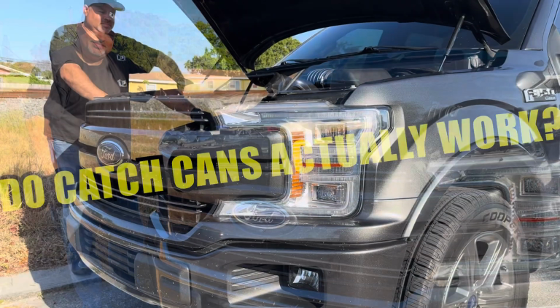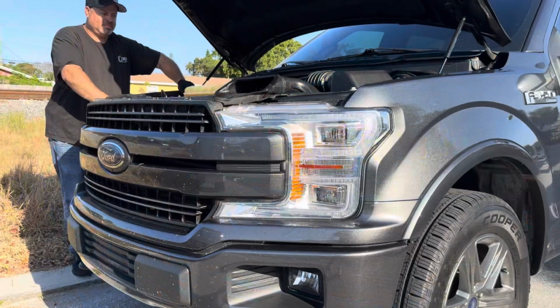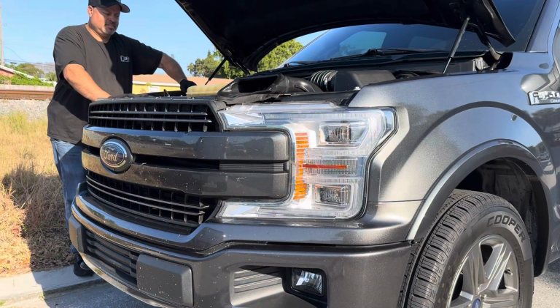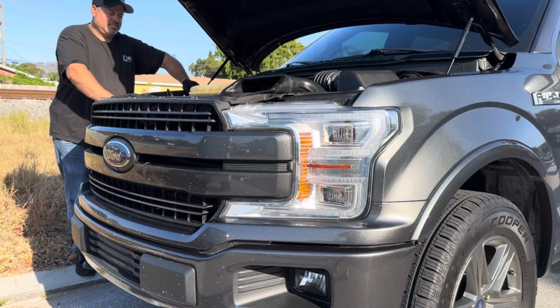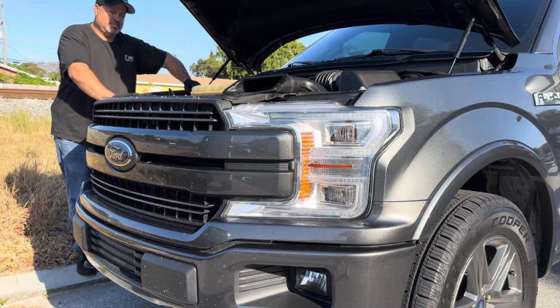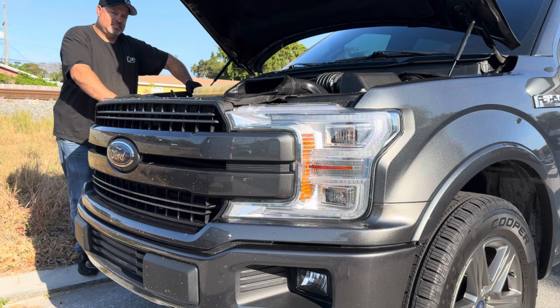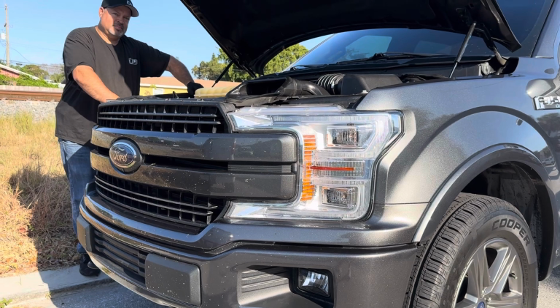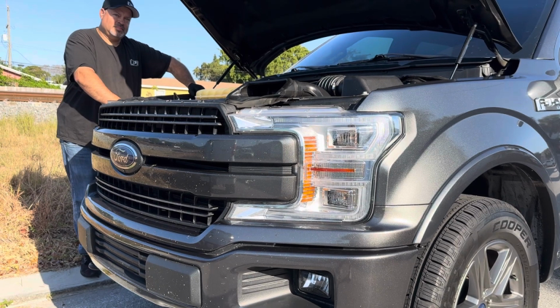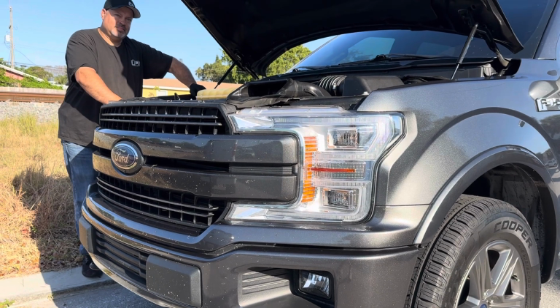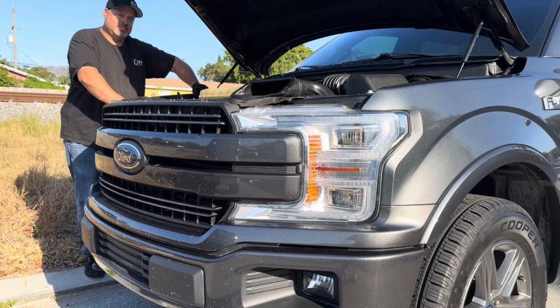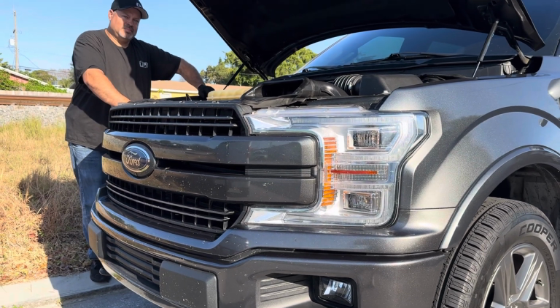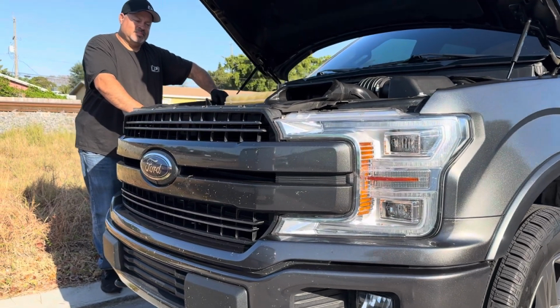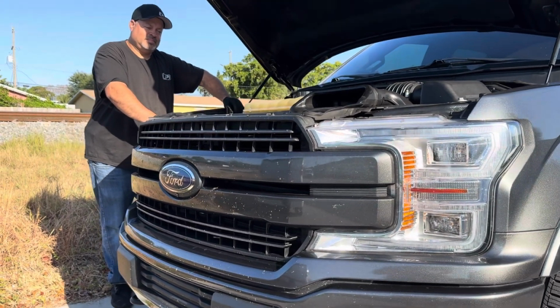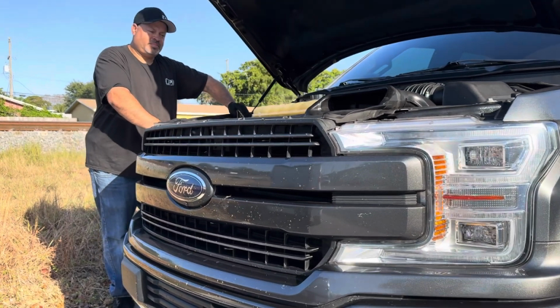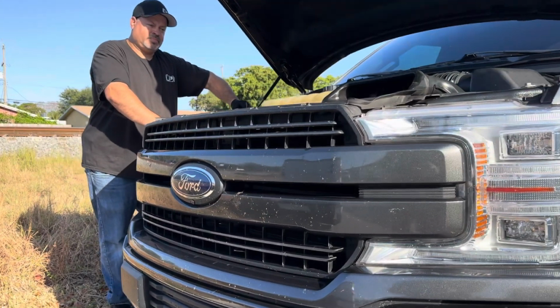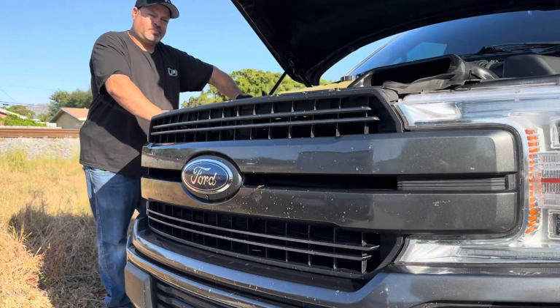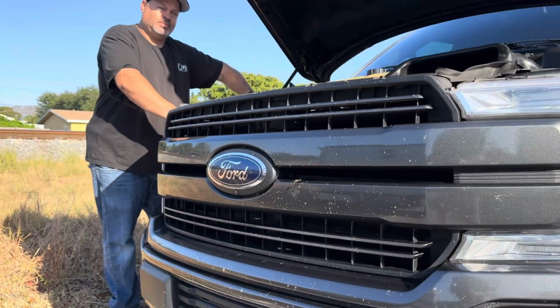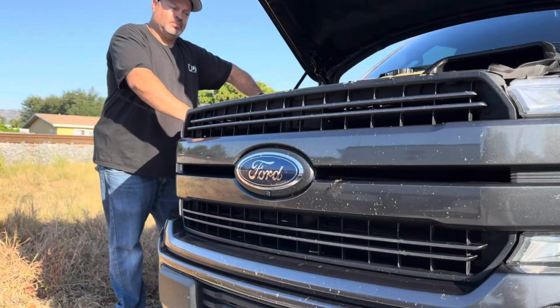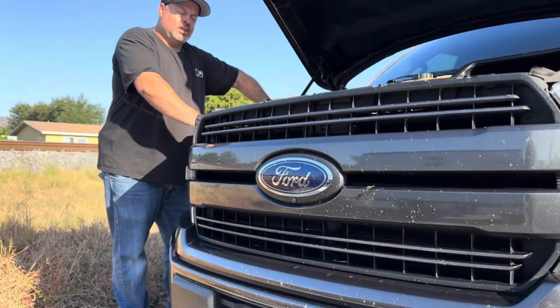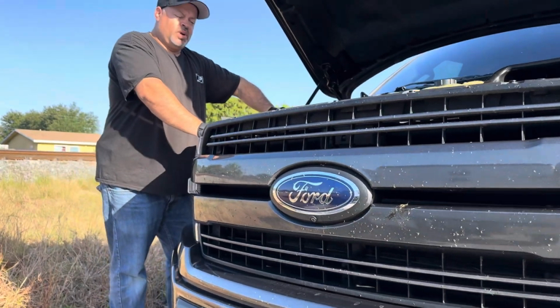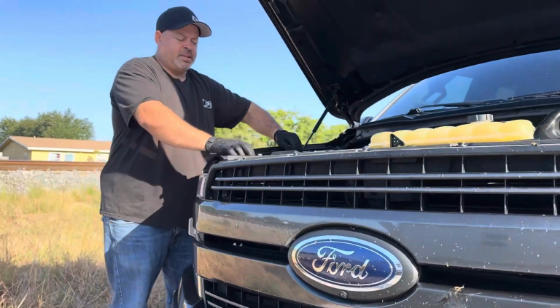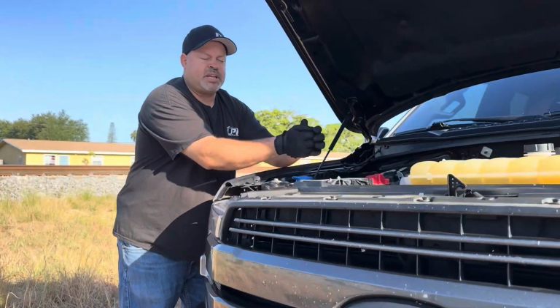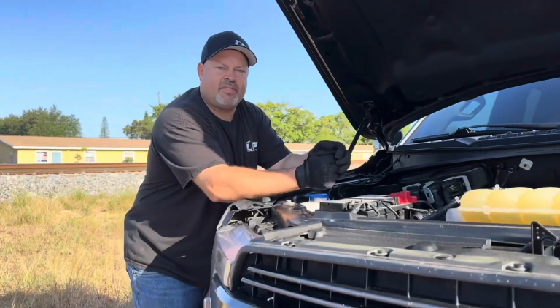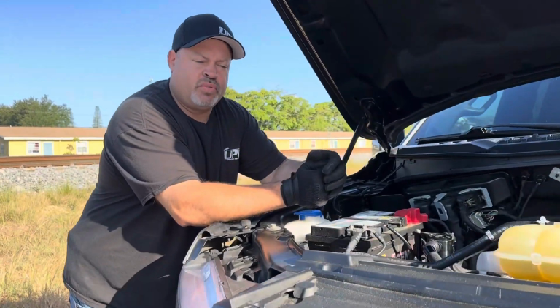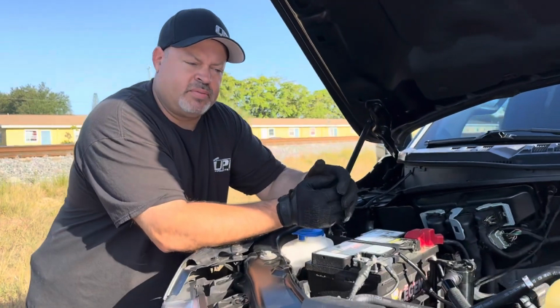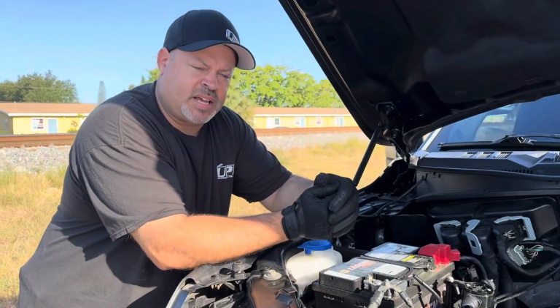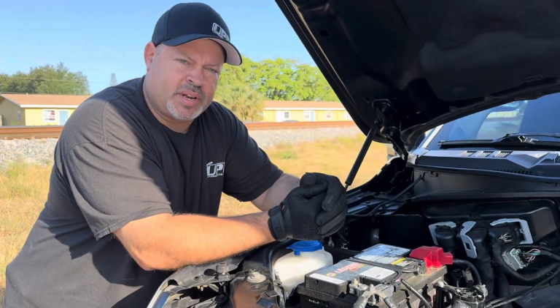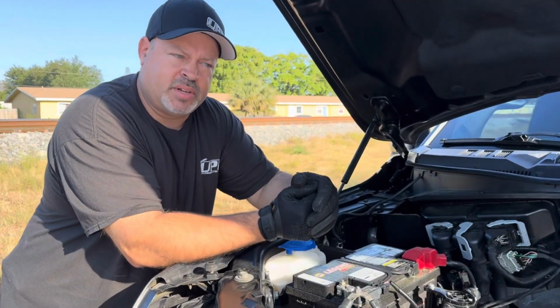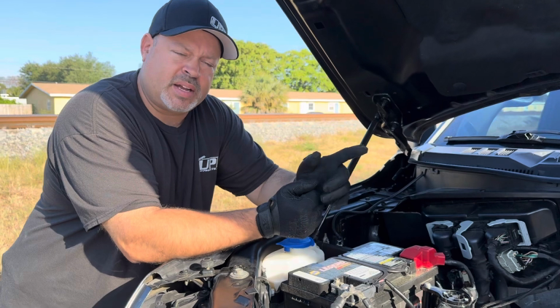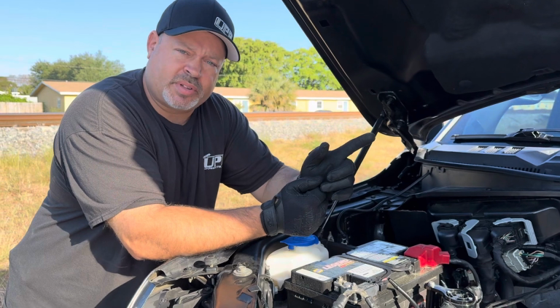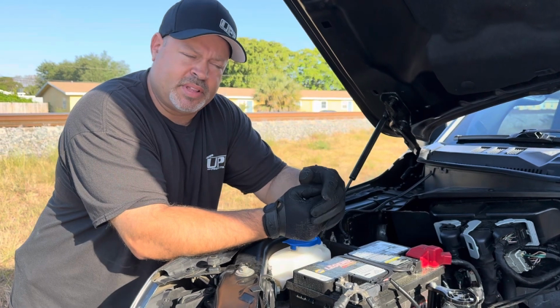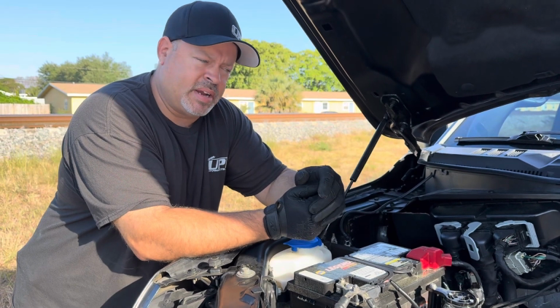Hey everybody, today at UPR, Sherad is back from his typical week and a half of work at UPR. Sherad, how many miles do you put on your truck in about a week and a half lately? Well, in the past week and a half, I drove from South Florida to Rockingham, North Carolina for the NMRA race.